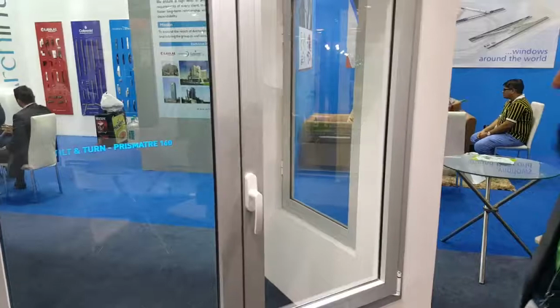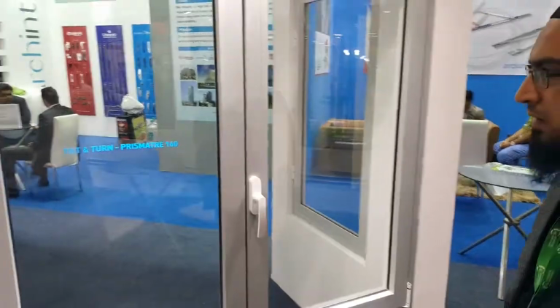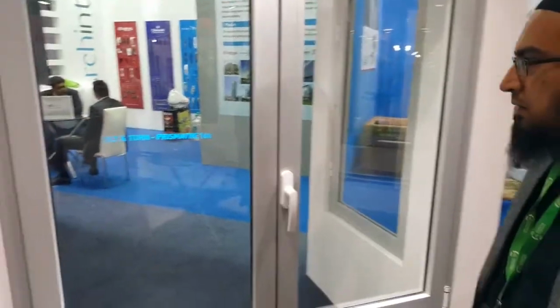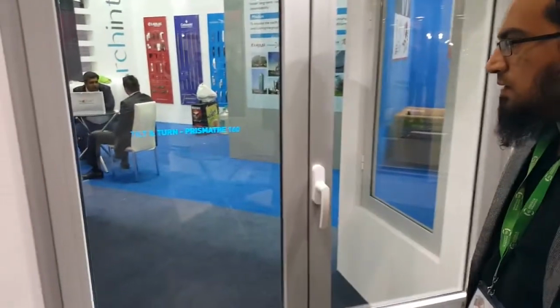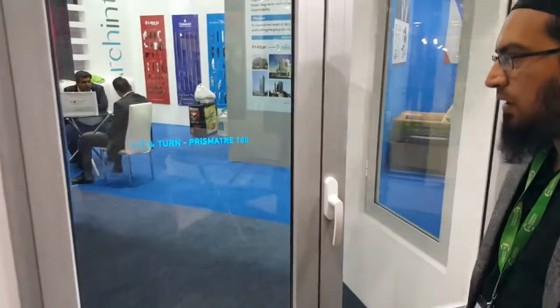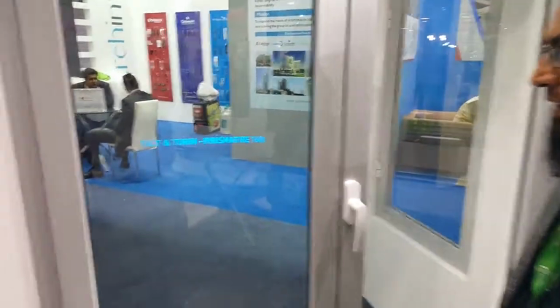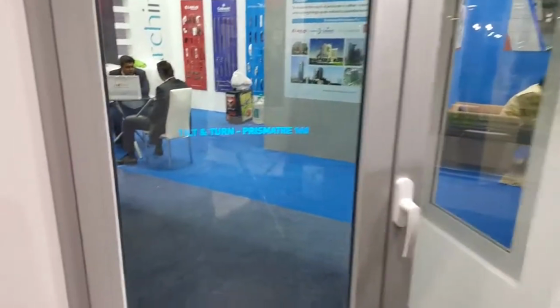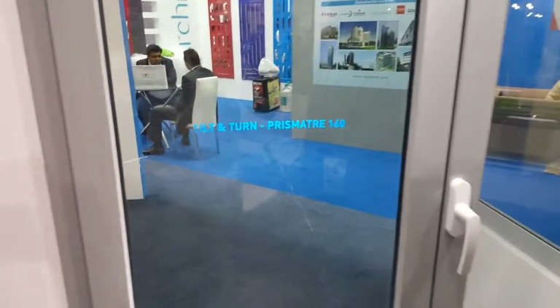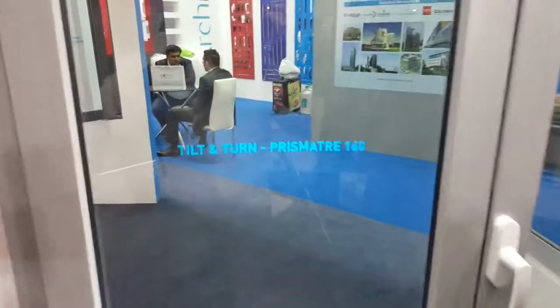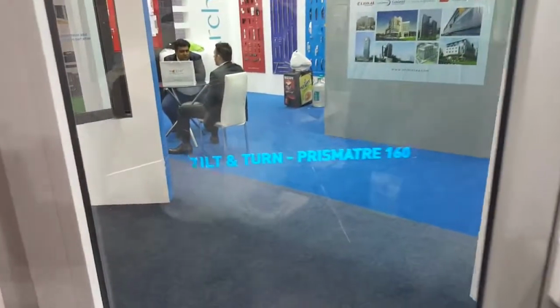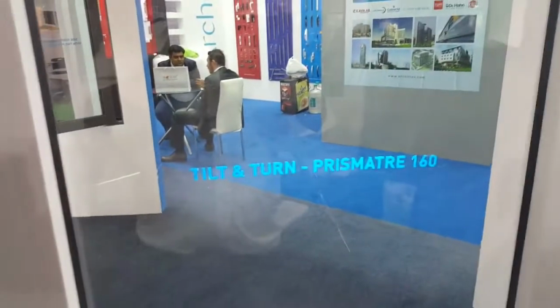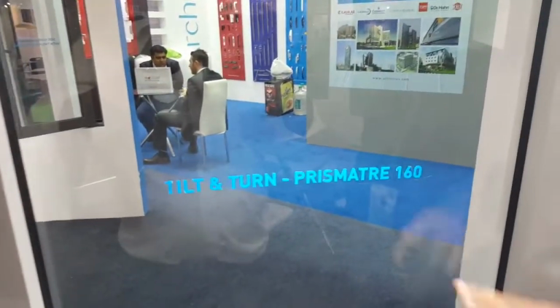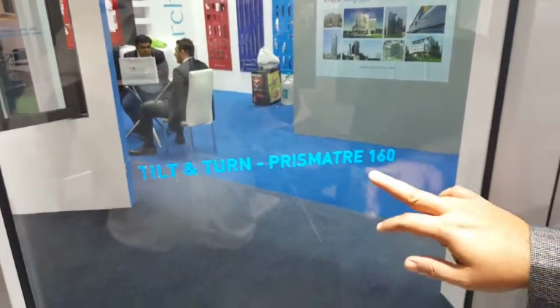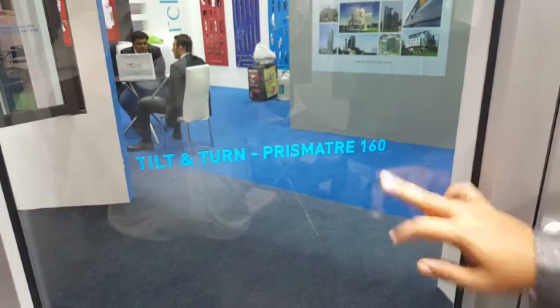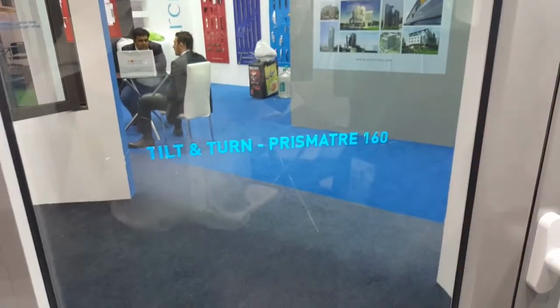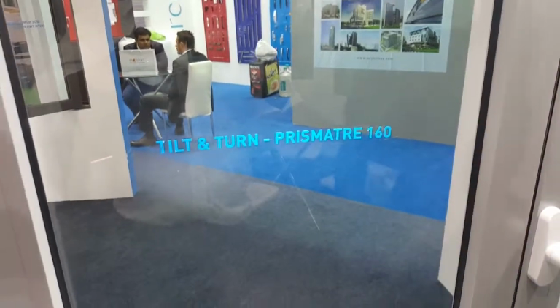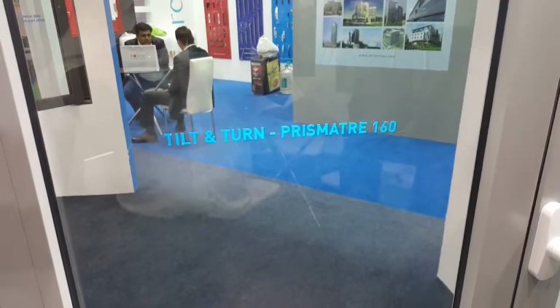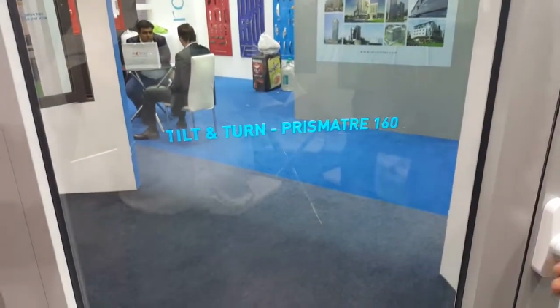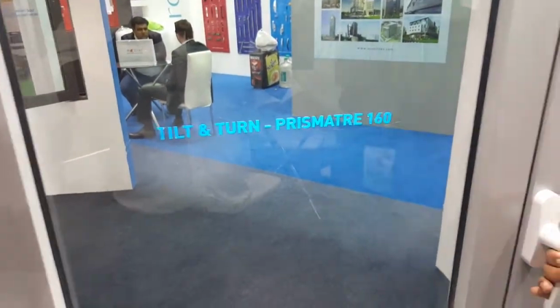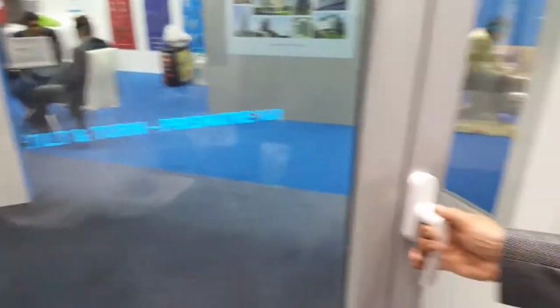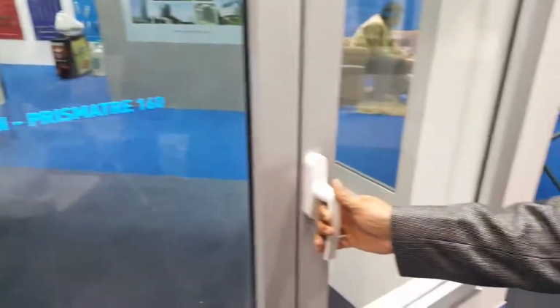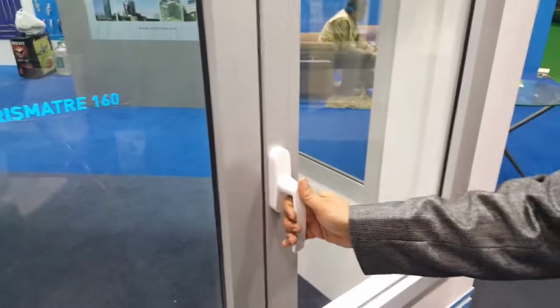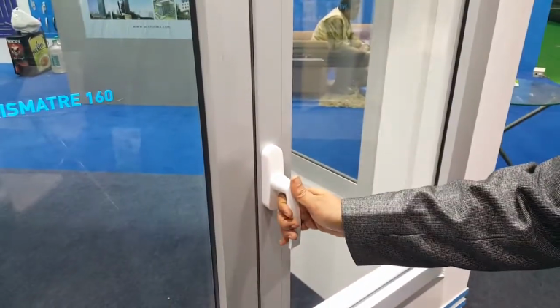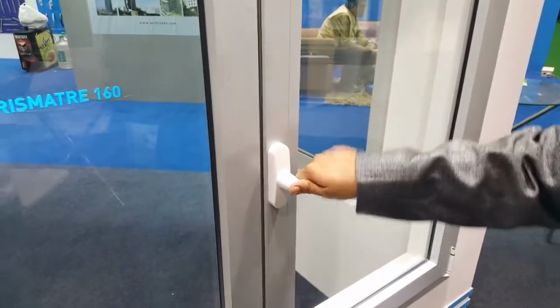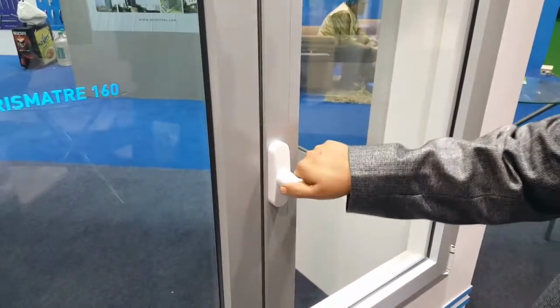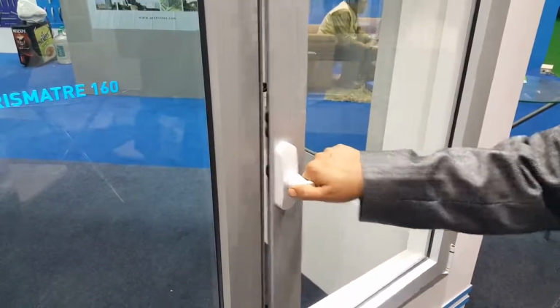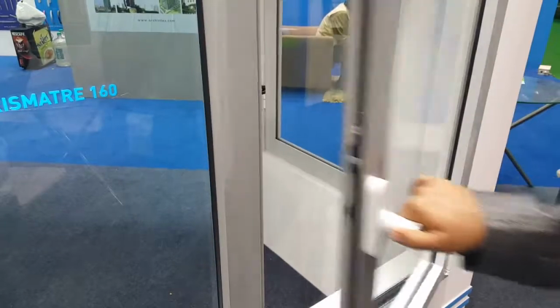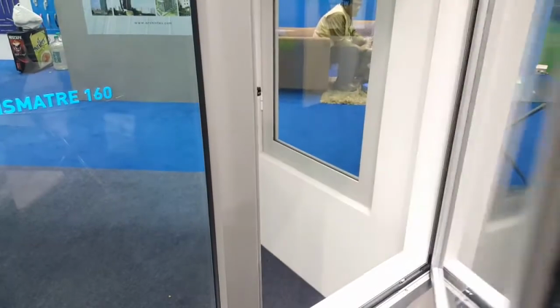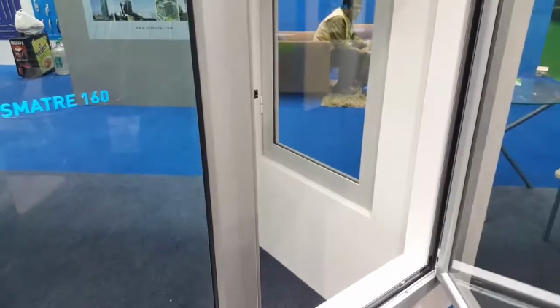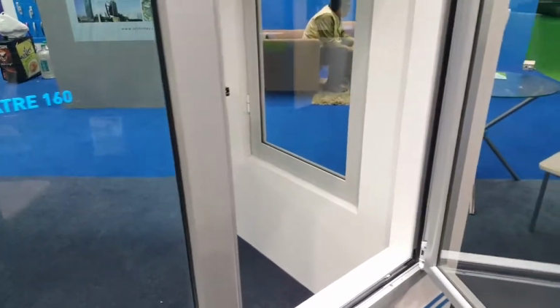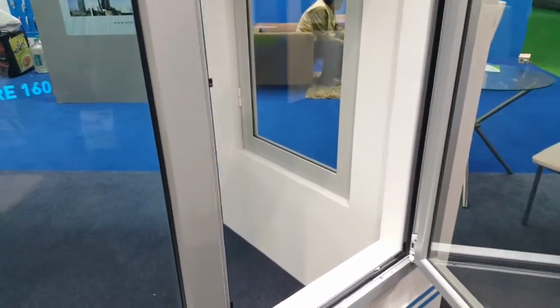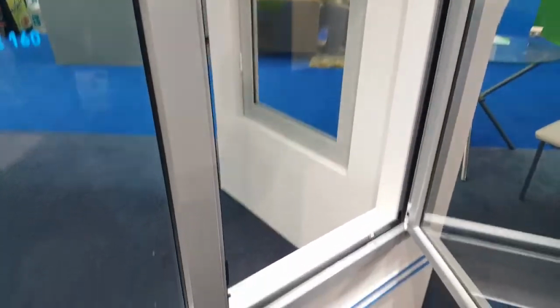This is a Laval tilt and turn with prismate, 160 kg capacity. This is the lock position. This is the casement open inside position.